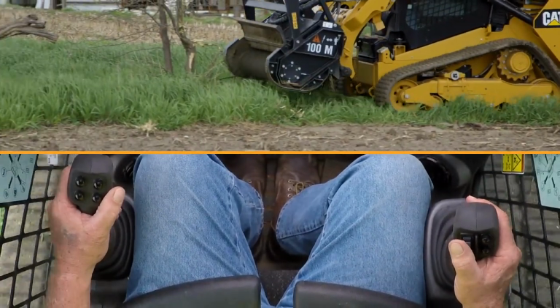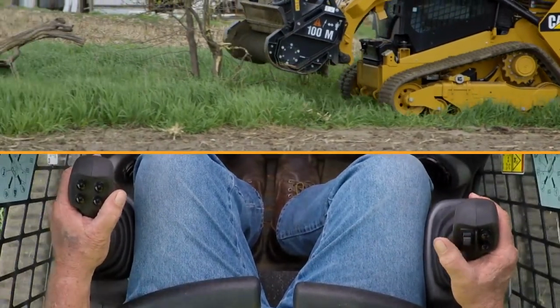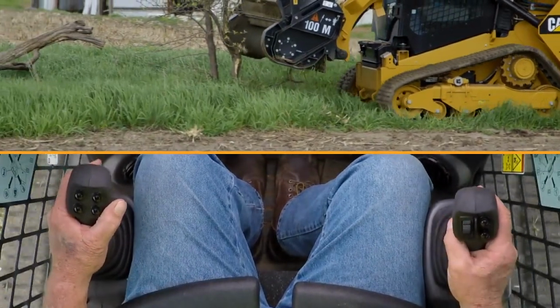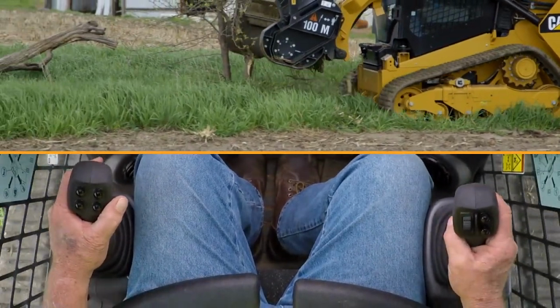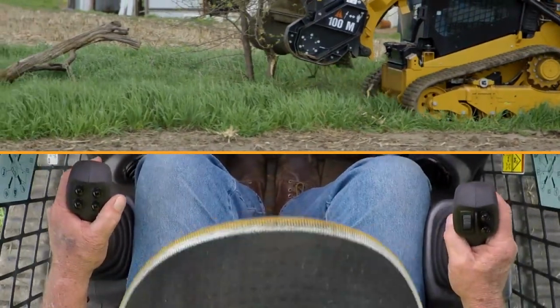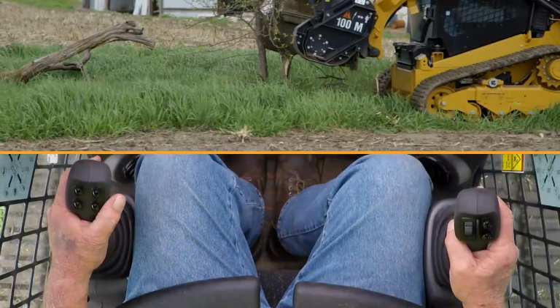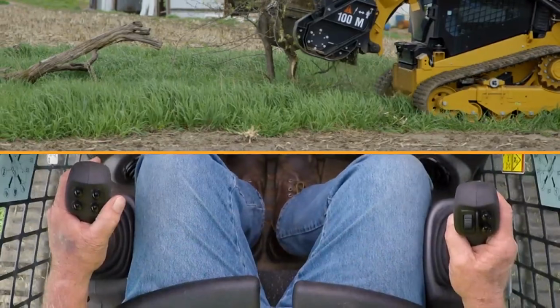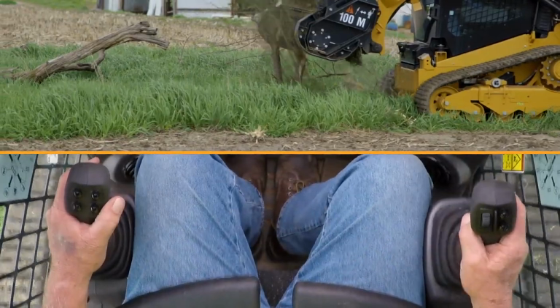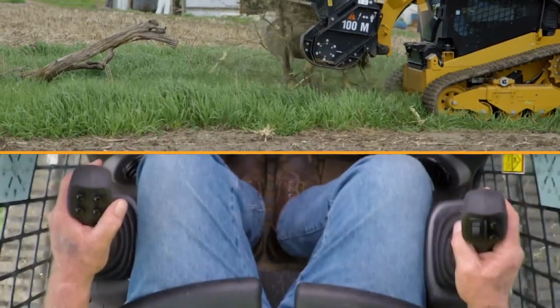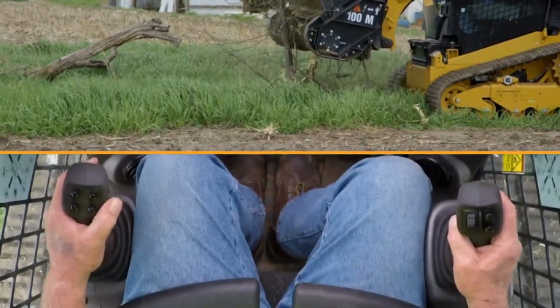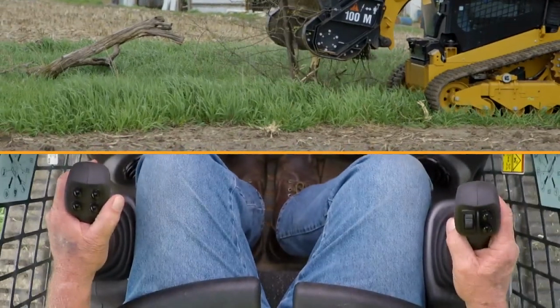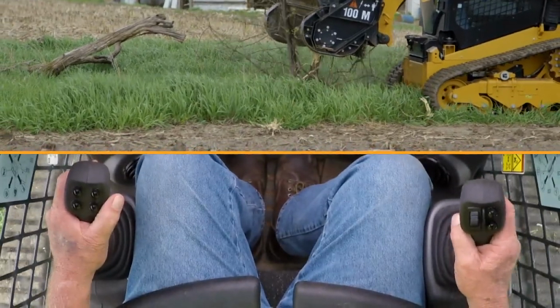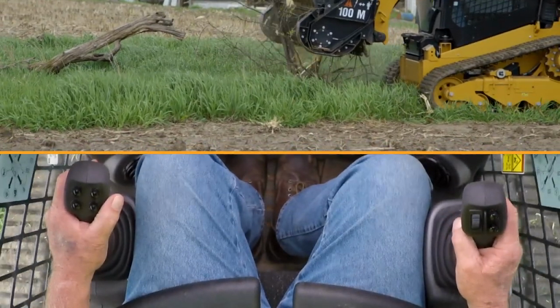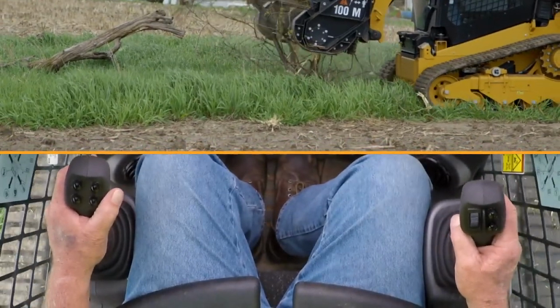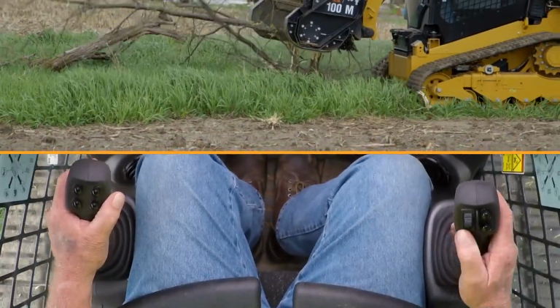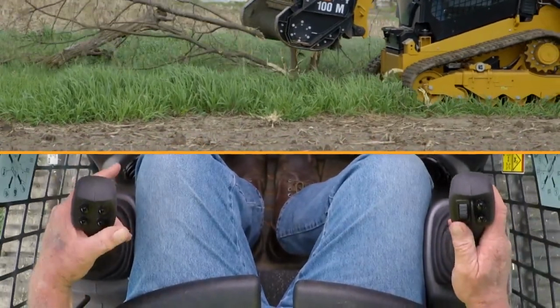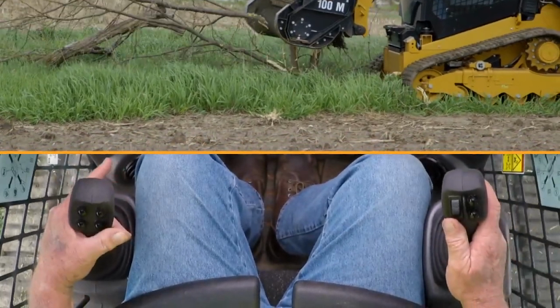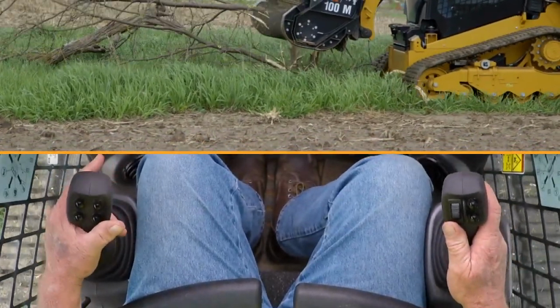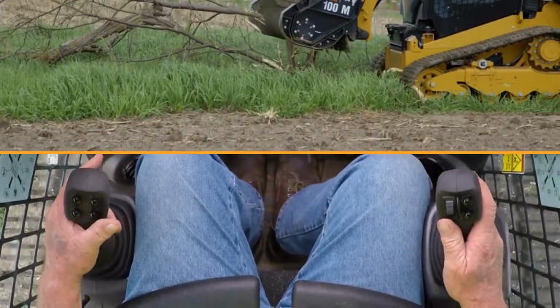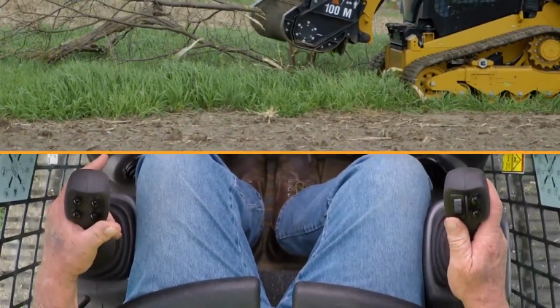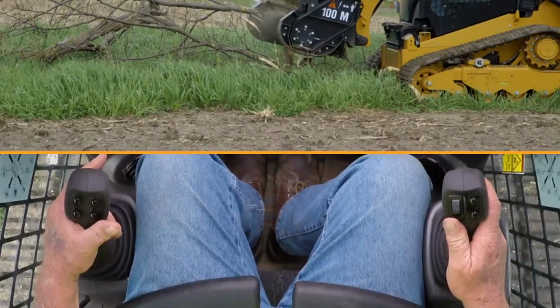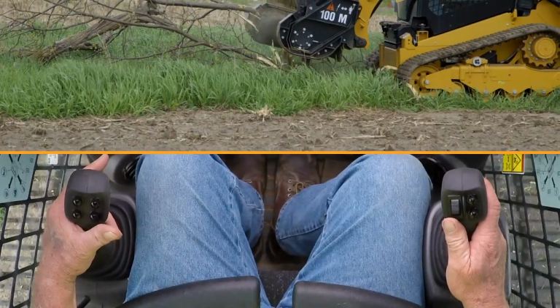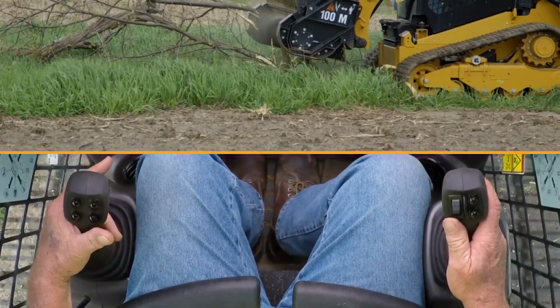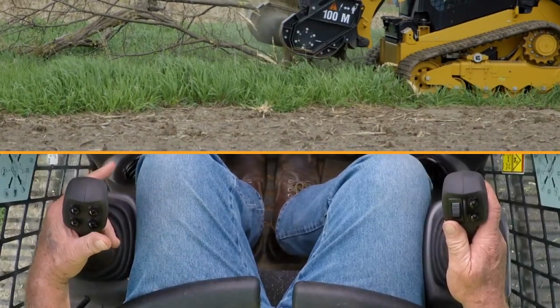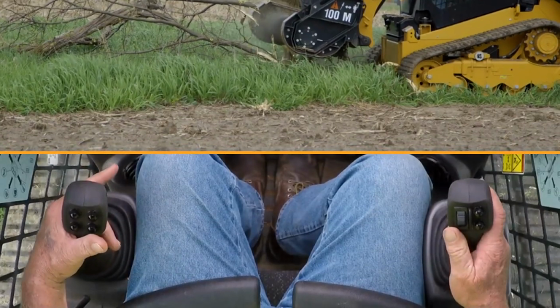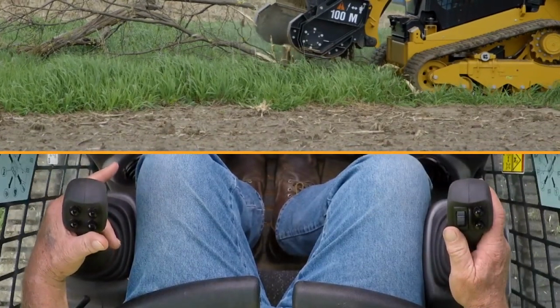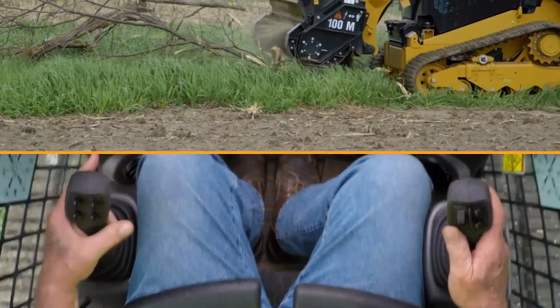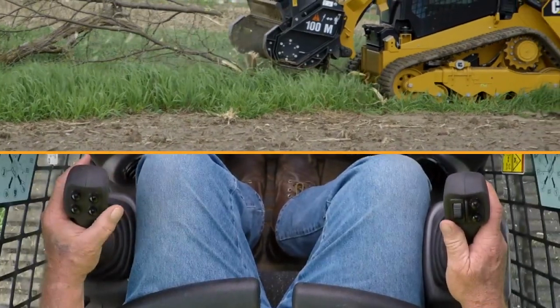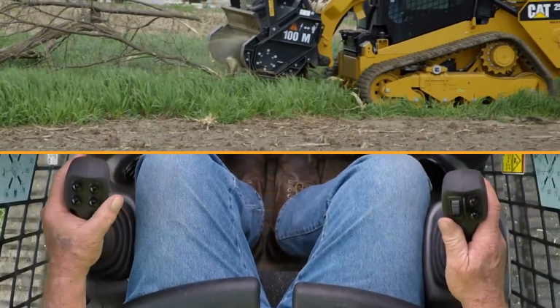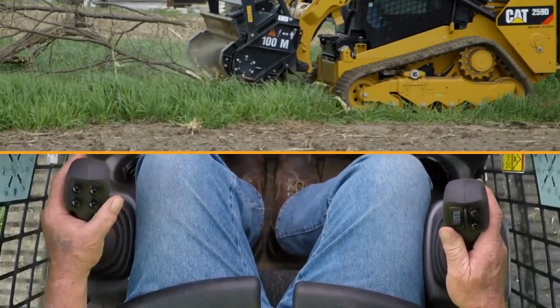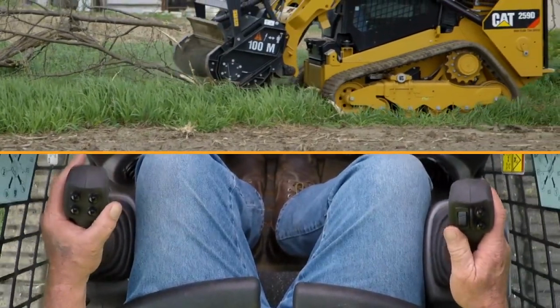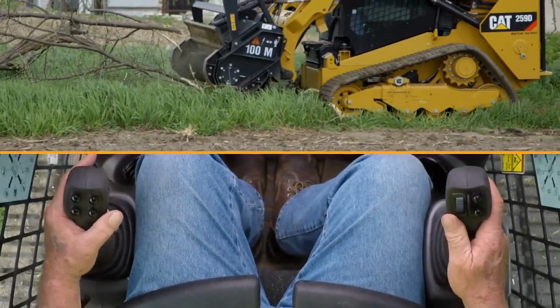We do suggest that when operating Caterpillar mulchers, you keep the torque tube of the machine — or the tool cutting on a stump — about two feet off the ground.